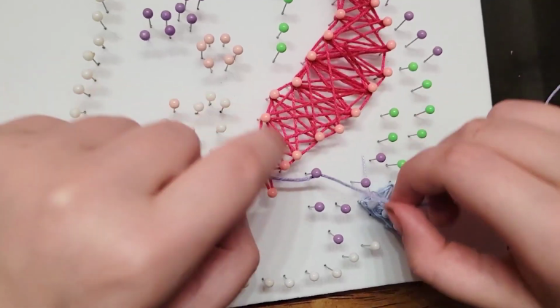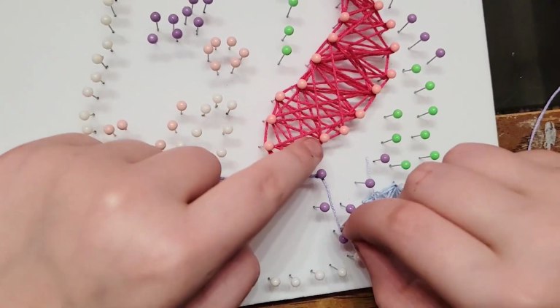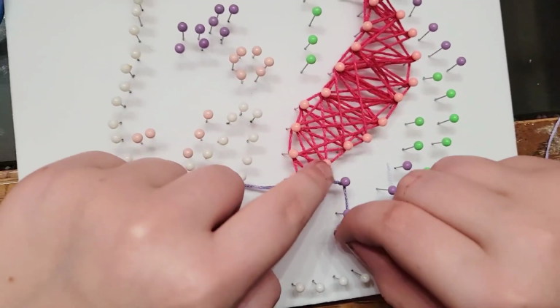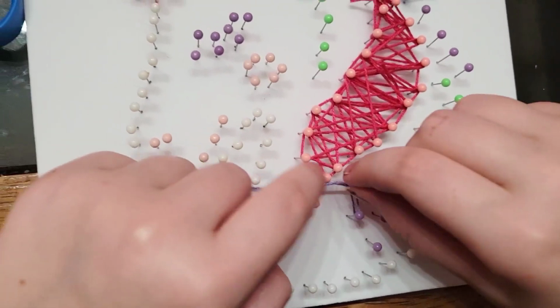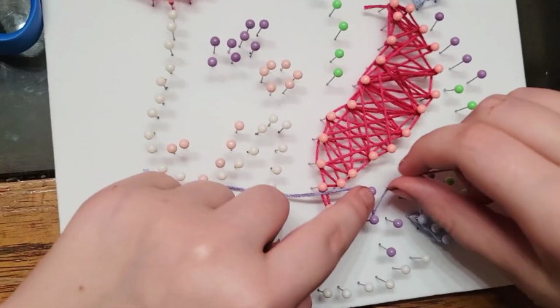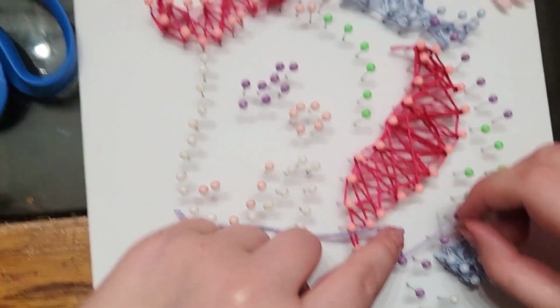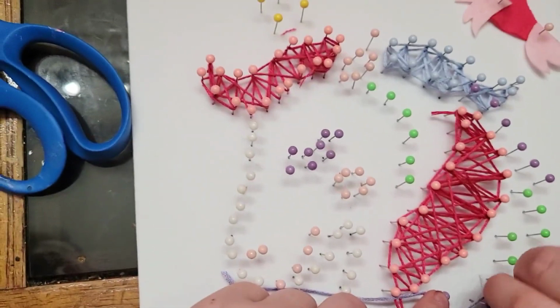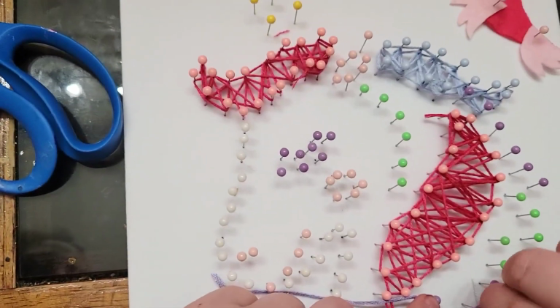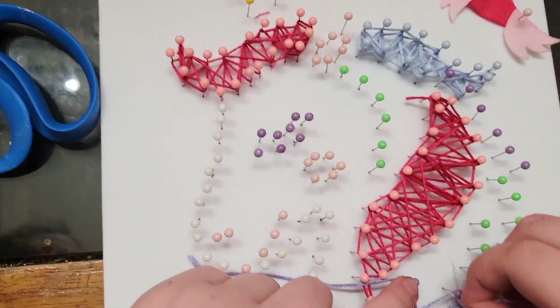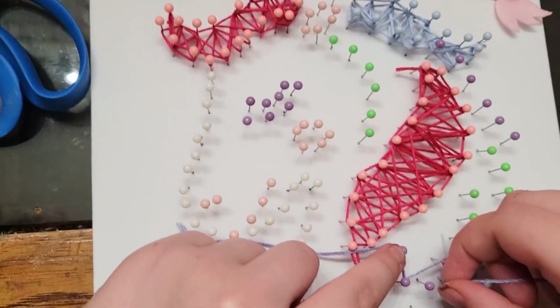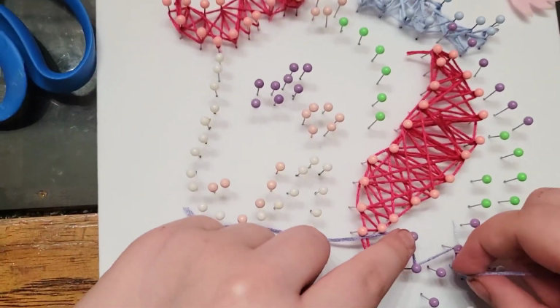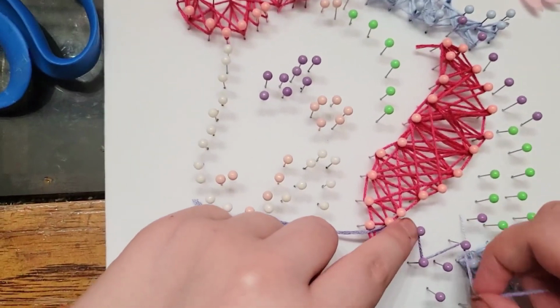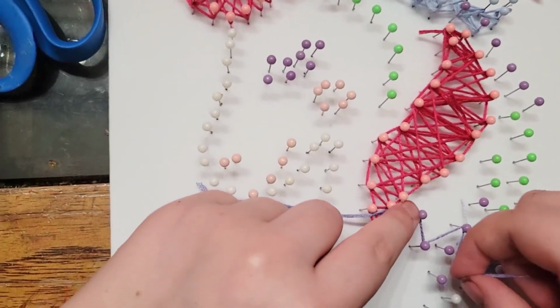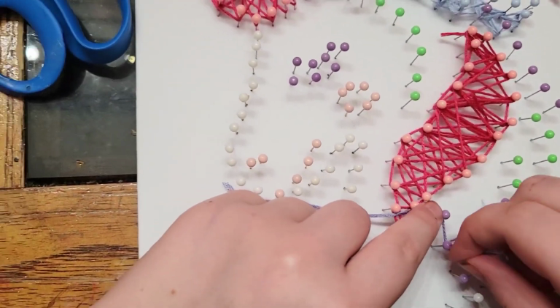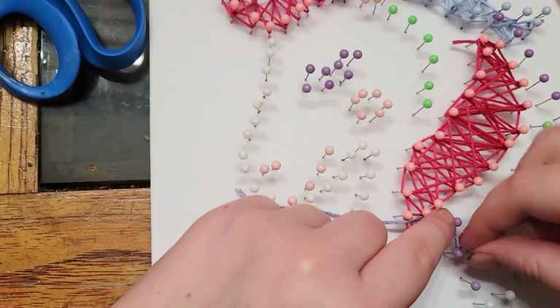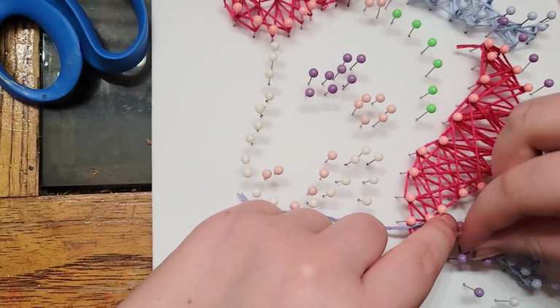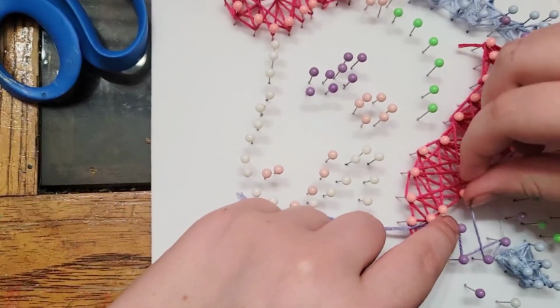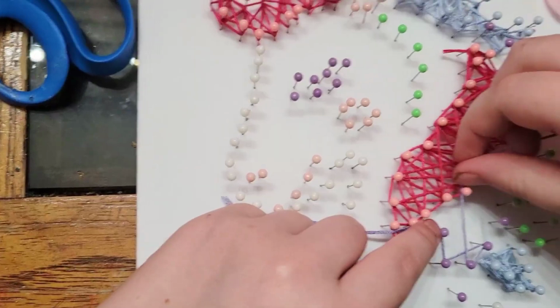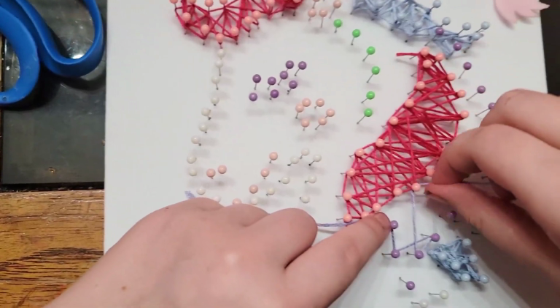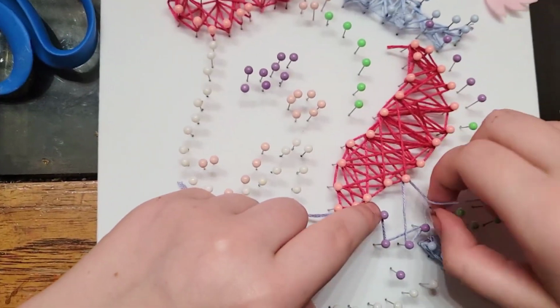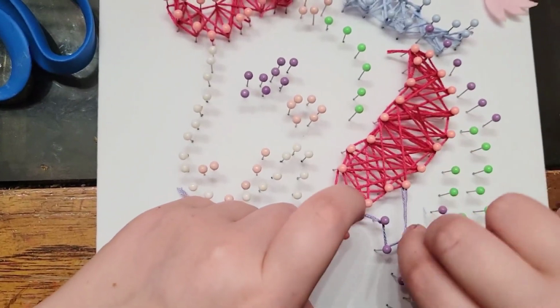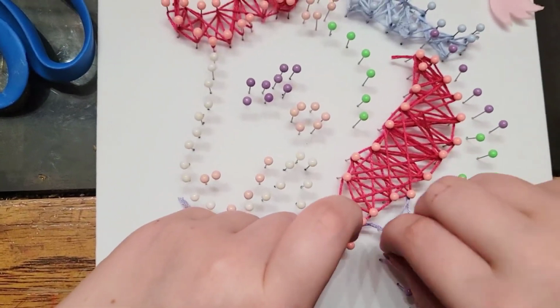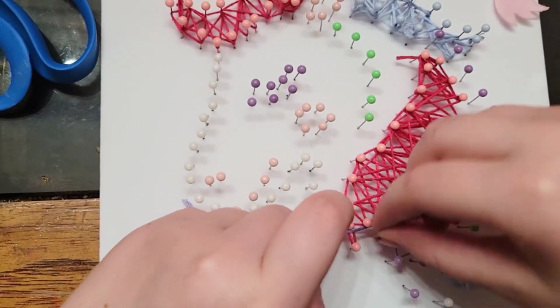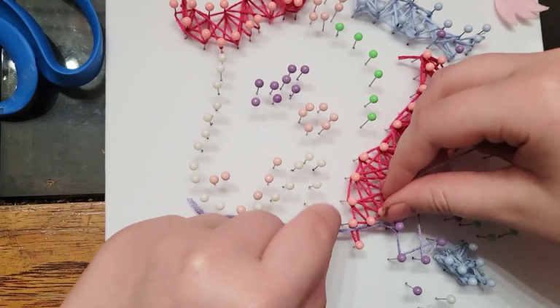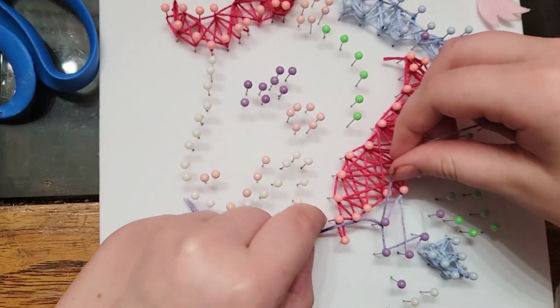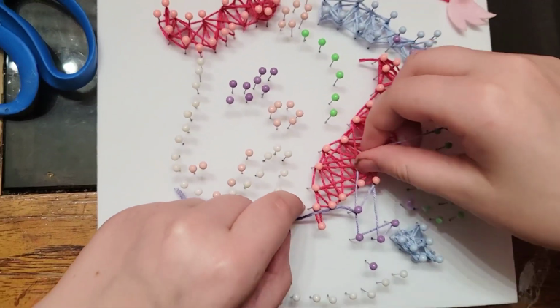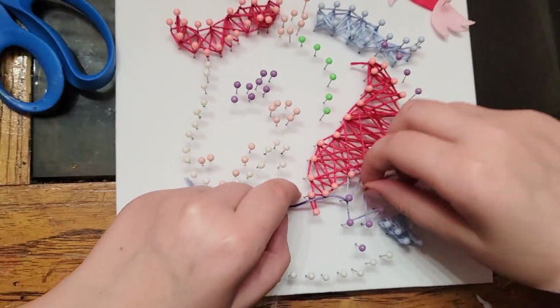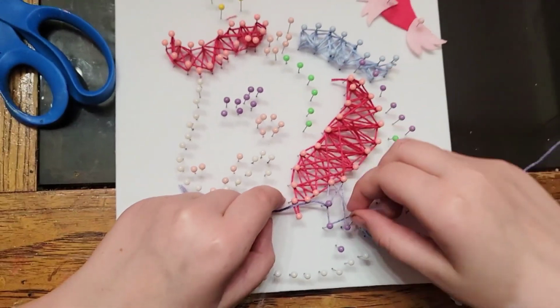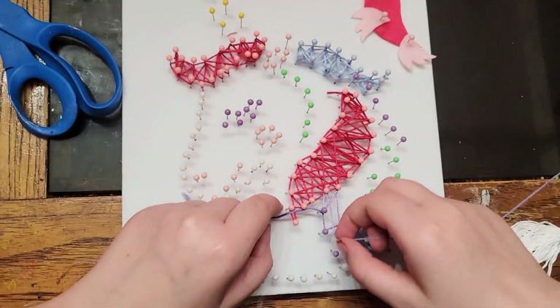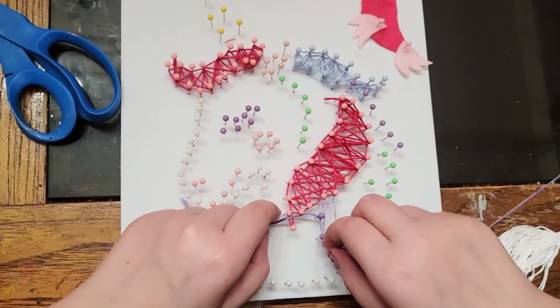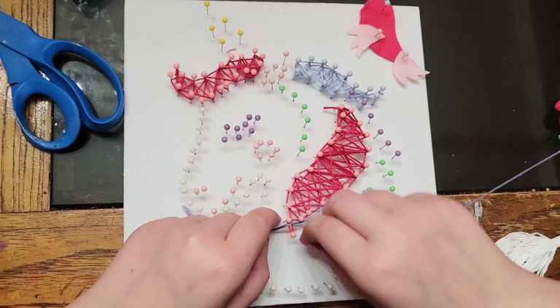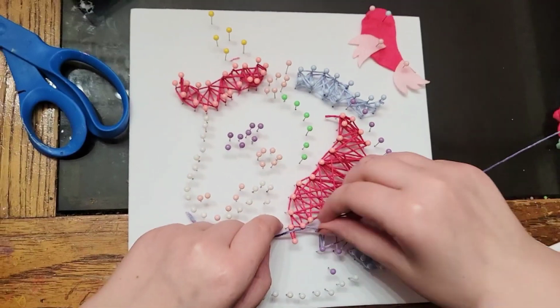The kit comes with absolutely everything you need in order to complete the artwork, which is nice because you don't have to supply any materials of your own. It's a lot of fun and ends up making a really cute piece of artwork.